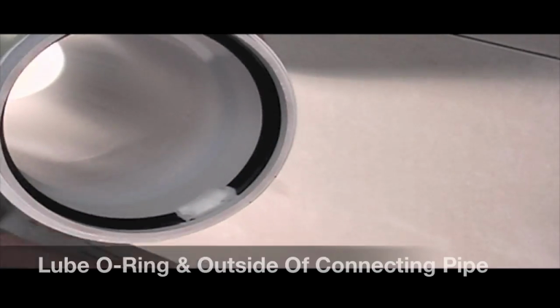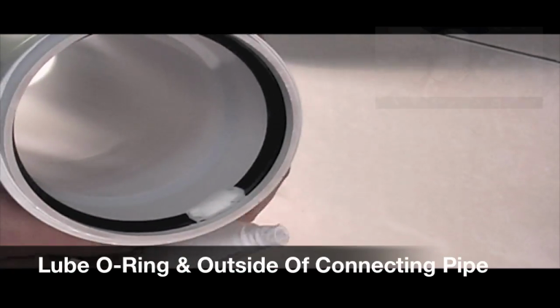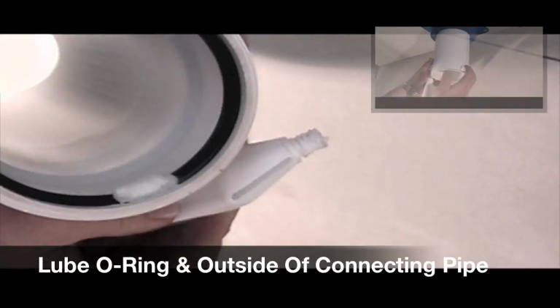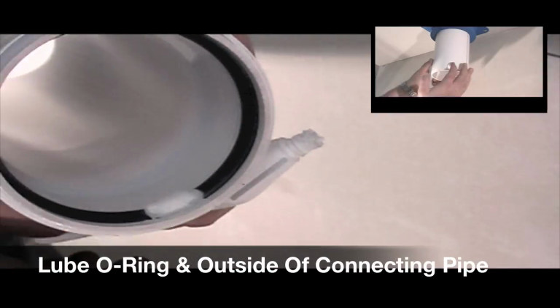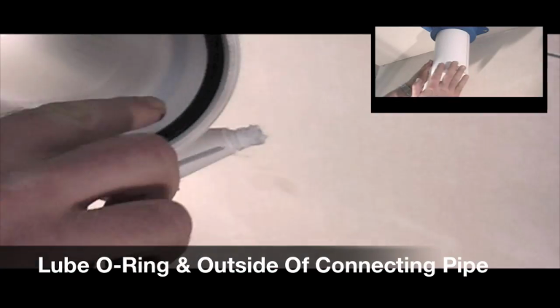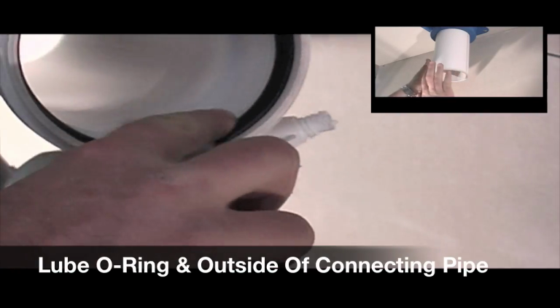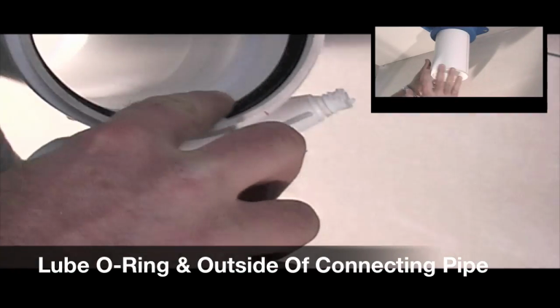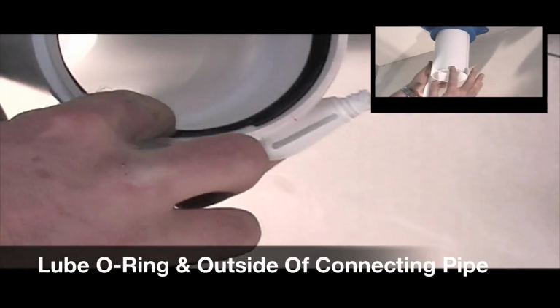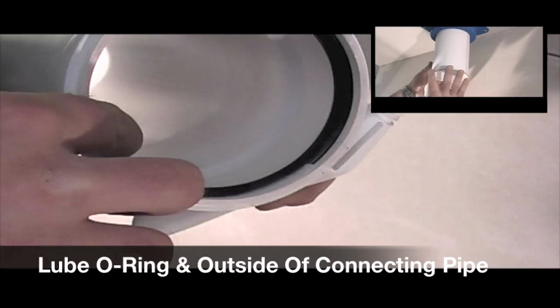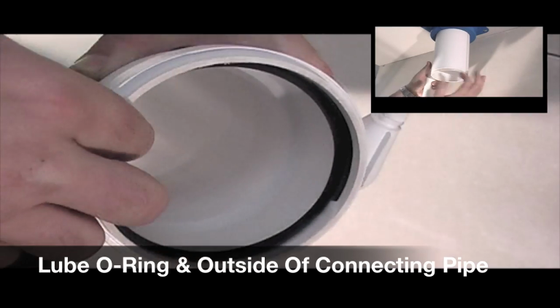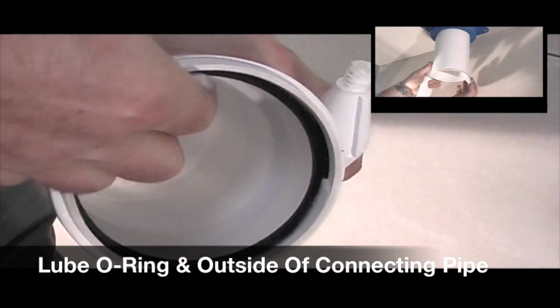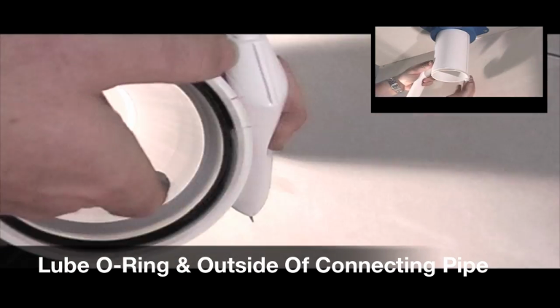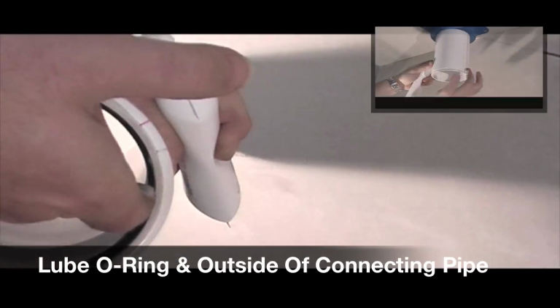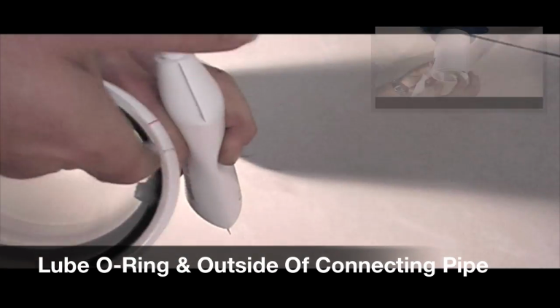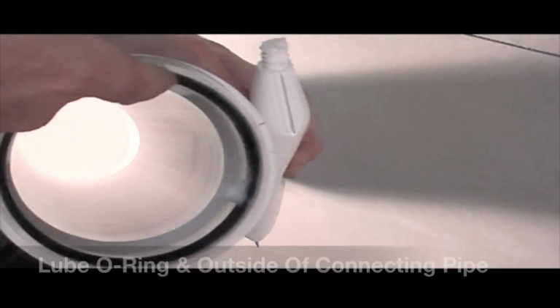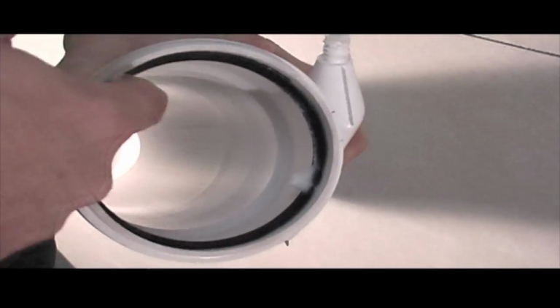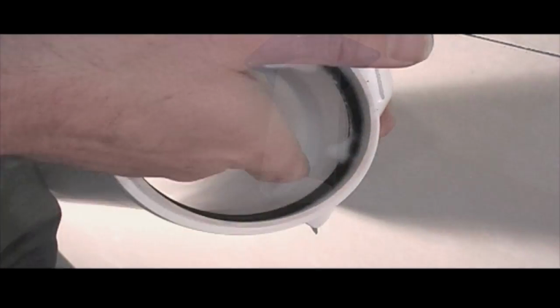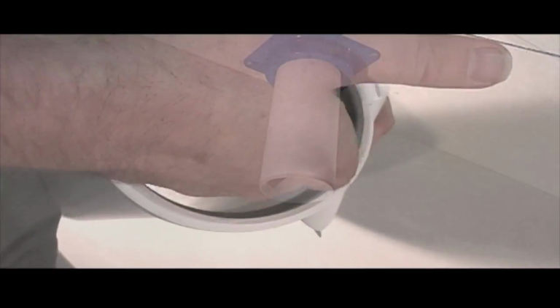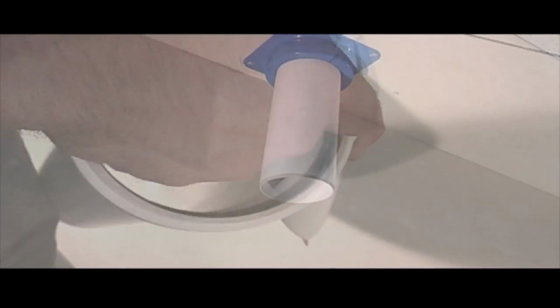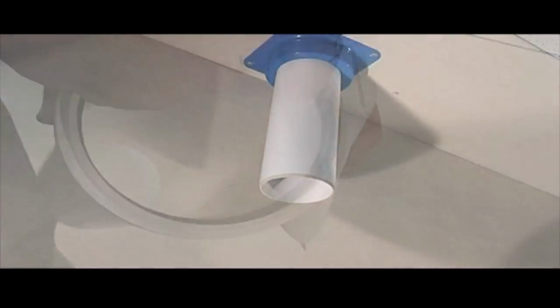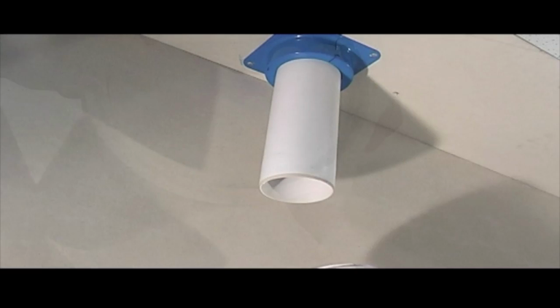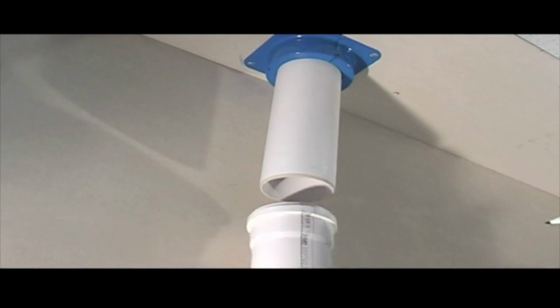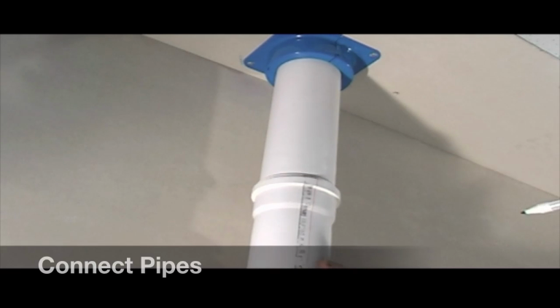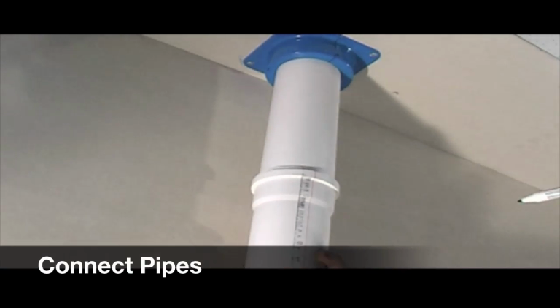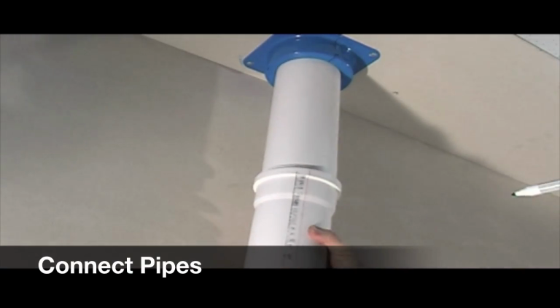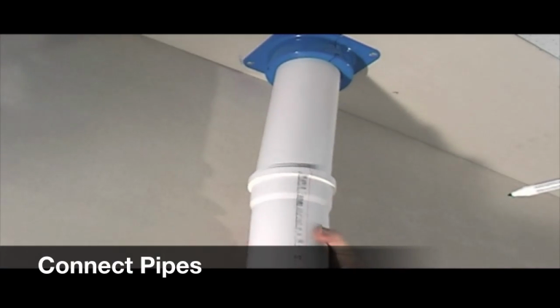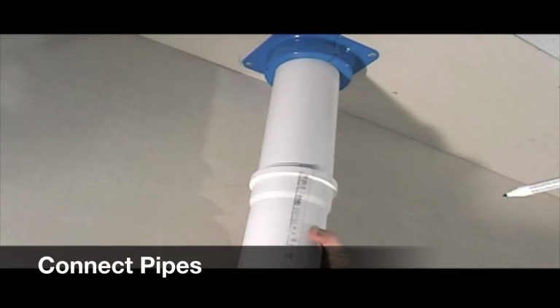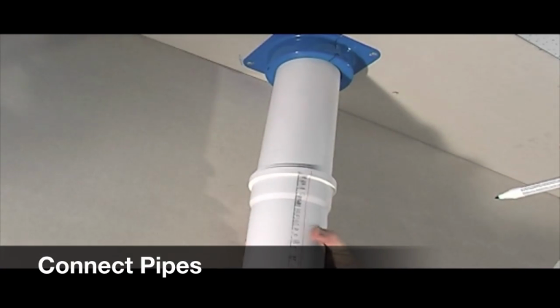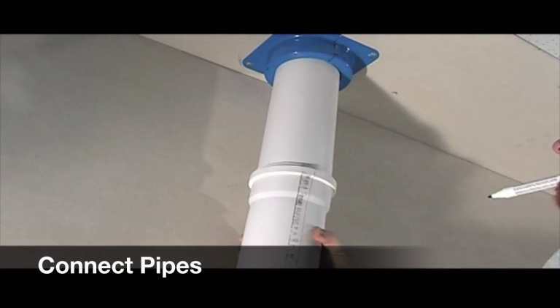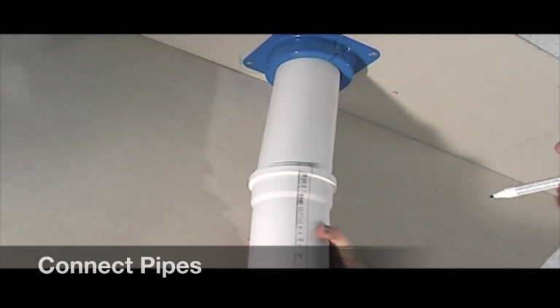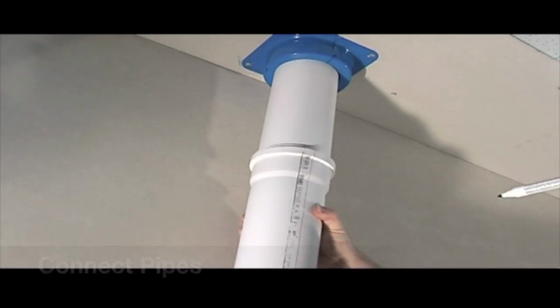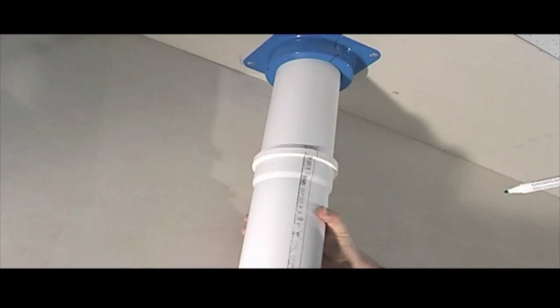Screw the sound dampening support clamp onto the screw and then open the clamp and leave it open. Now use the lube provided to lube the o-ring and the outside of the connecting pipe. Once they are lubed, the pipe will slide on easily.